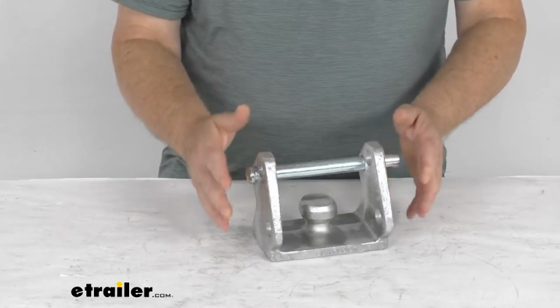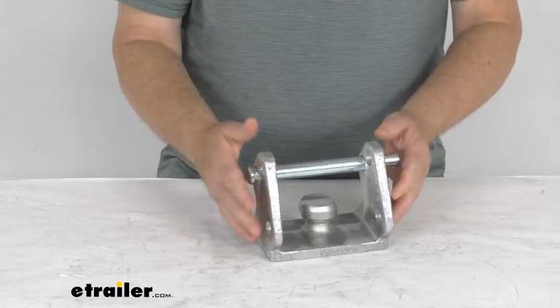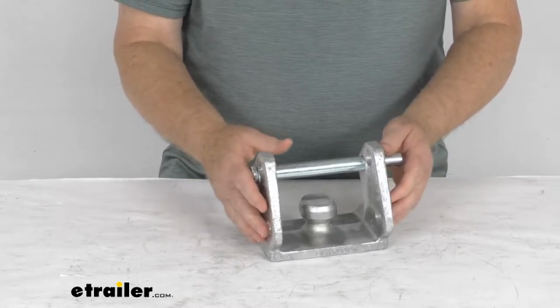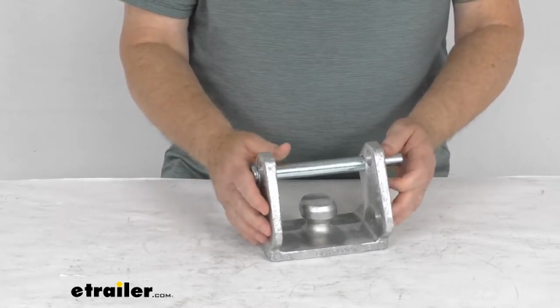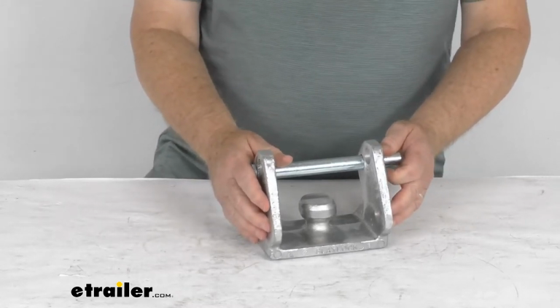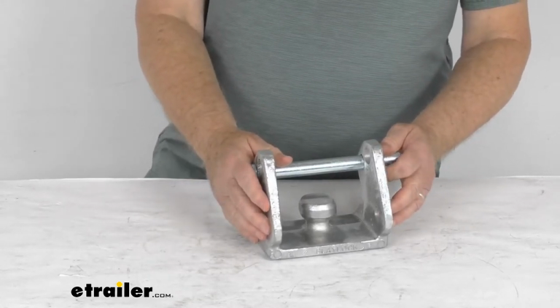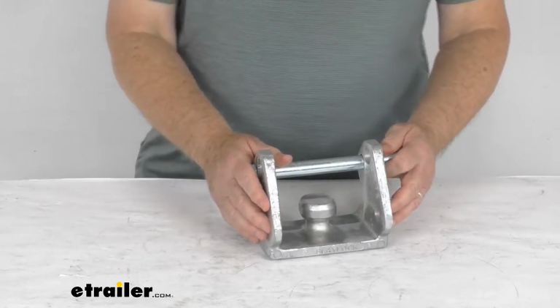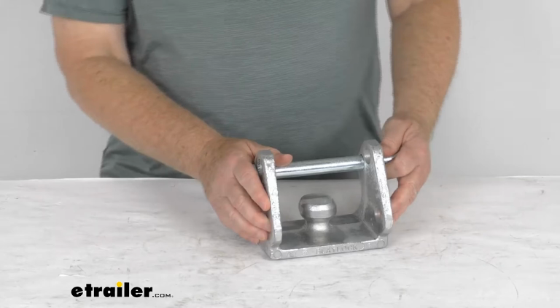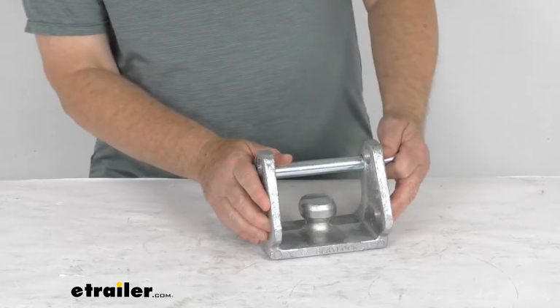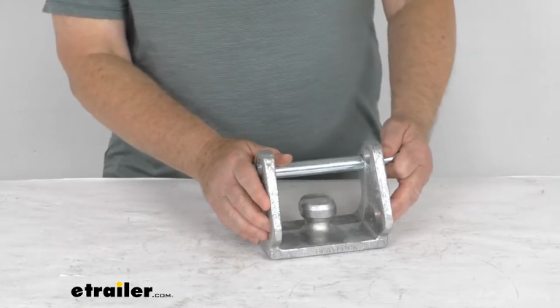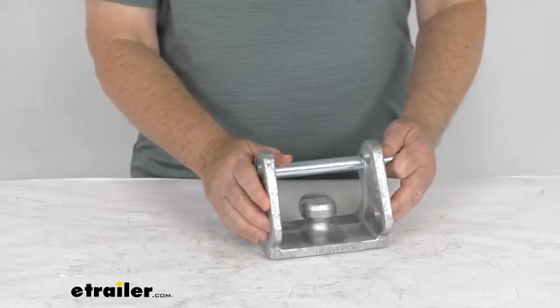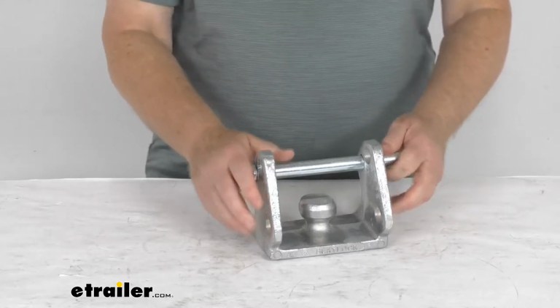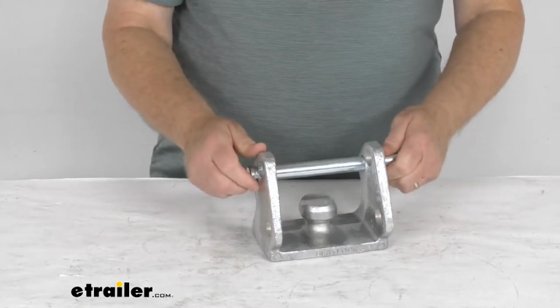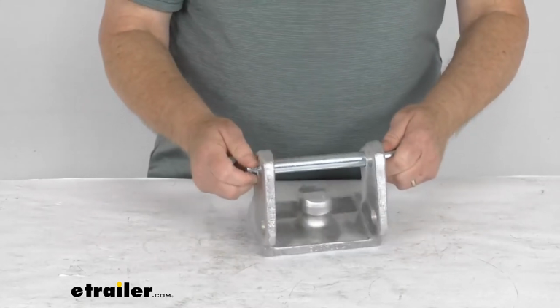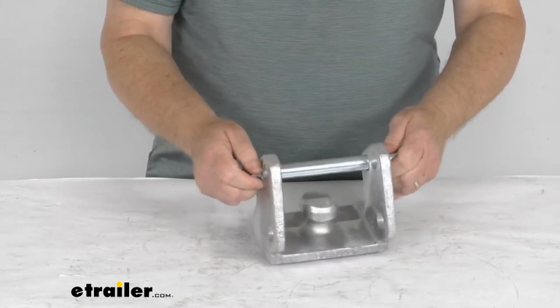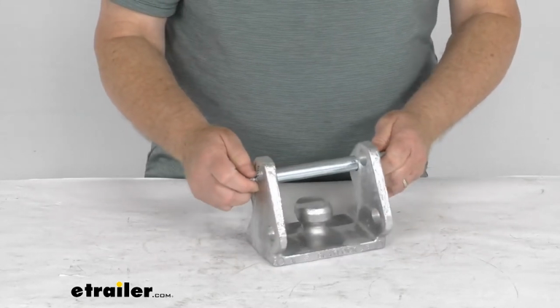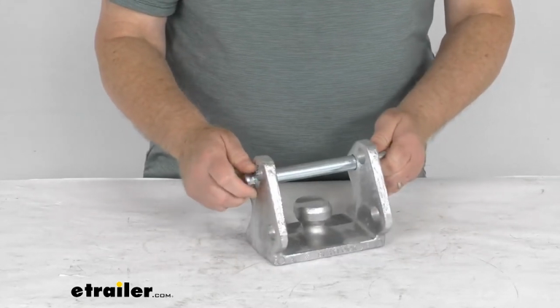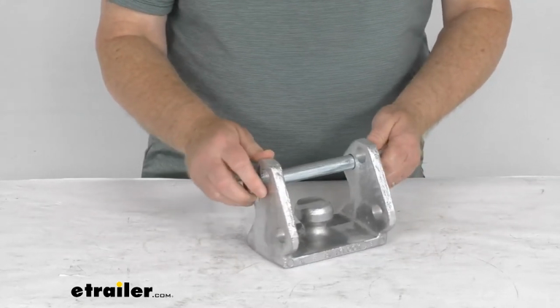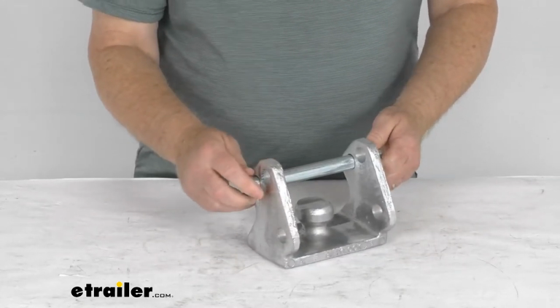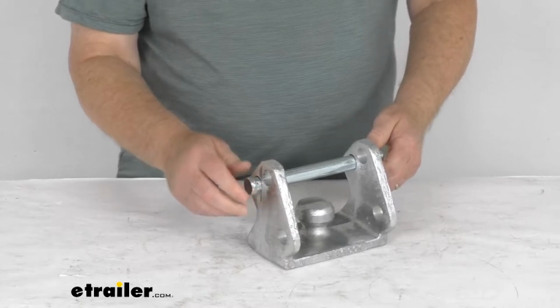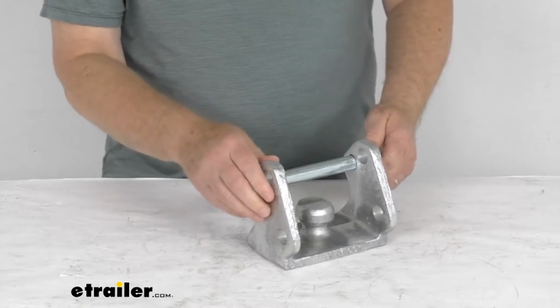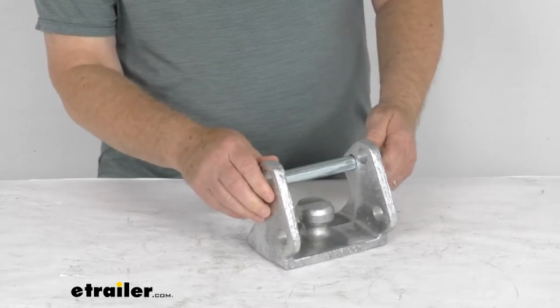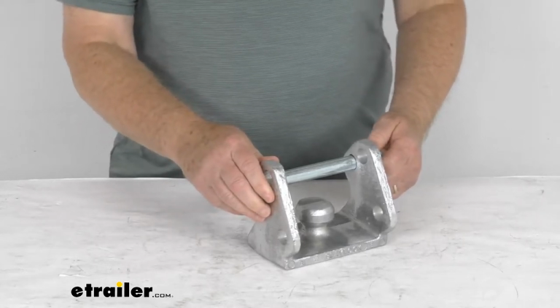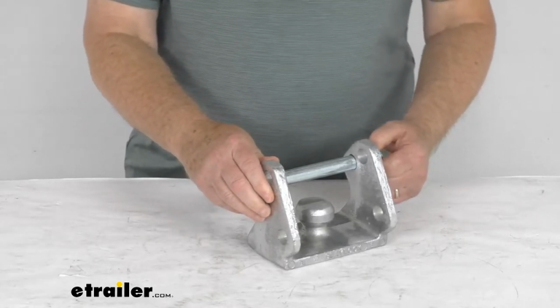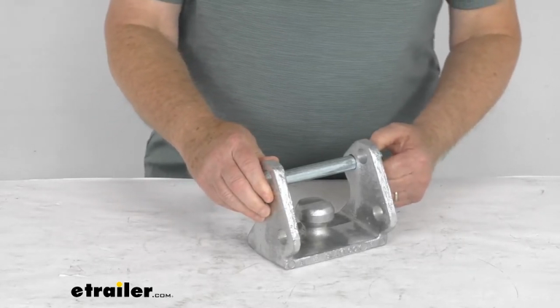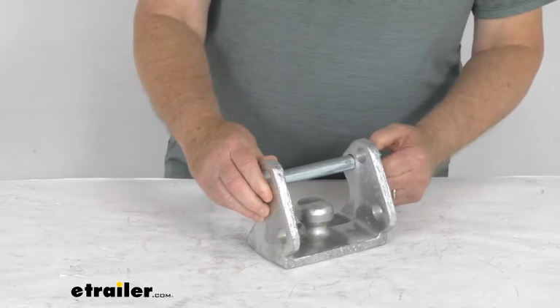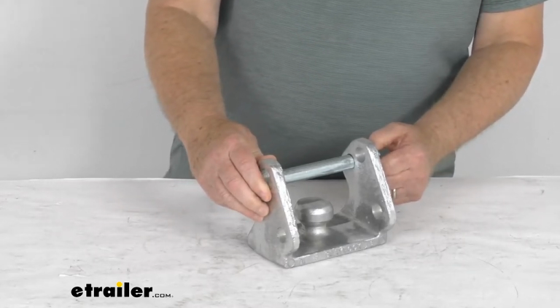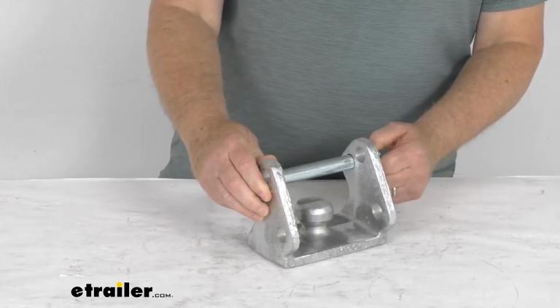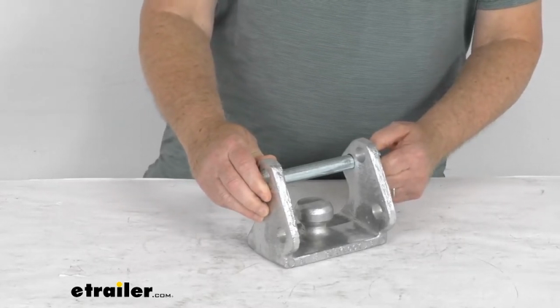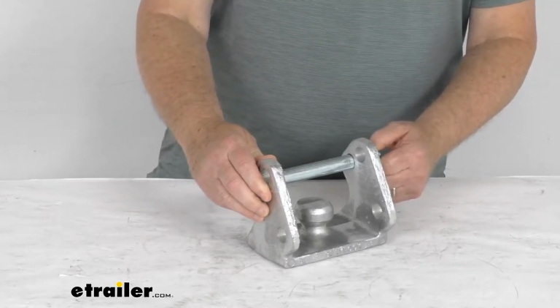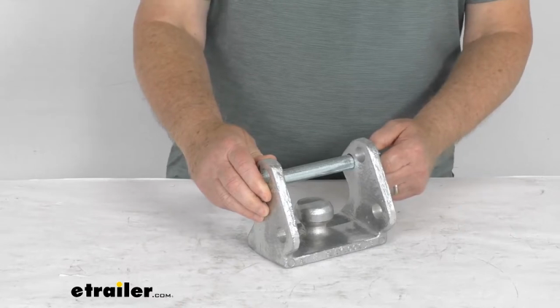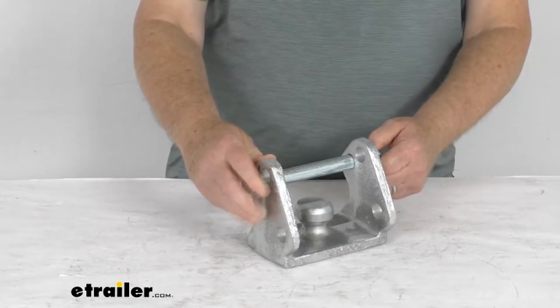It is aircraft grade lightweight aluminum construction — very strong and resists wear and corrosion. This lock is designed to install on most couplers, fitting 1-7/8 inch, 2-inch, and 2-5/16 inch diameter hitch balls.